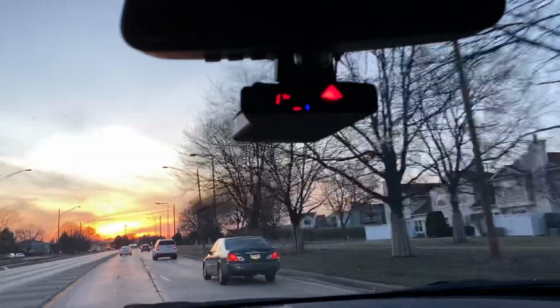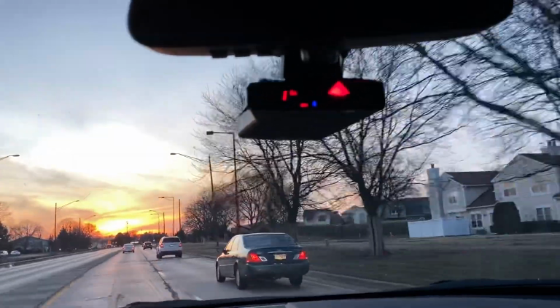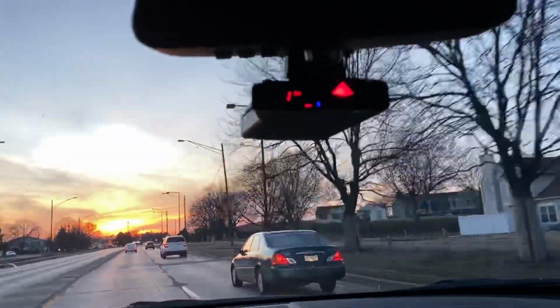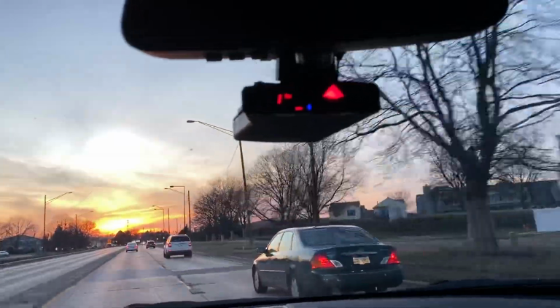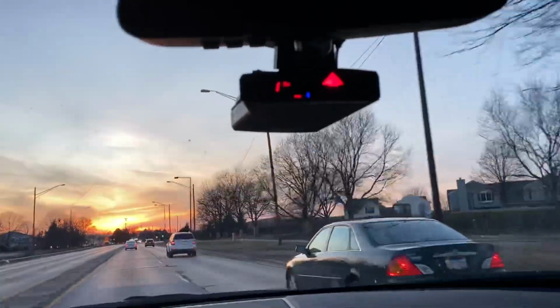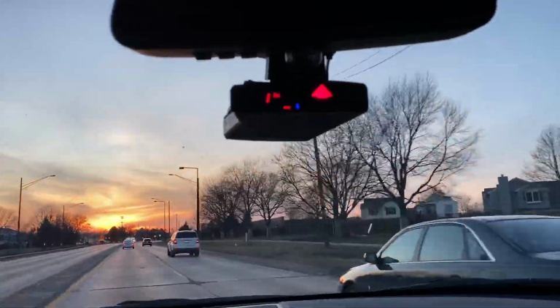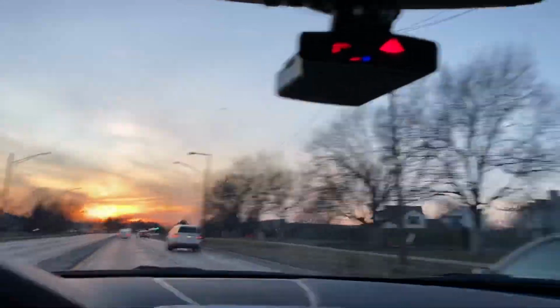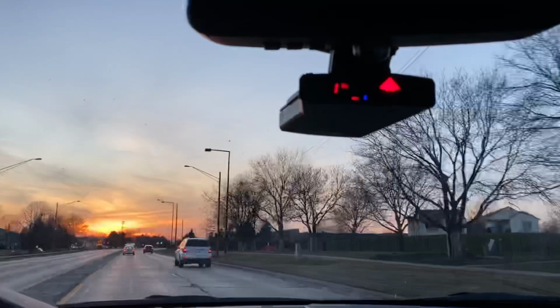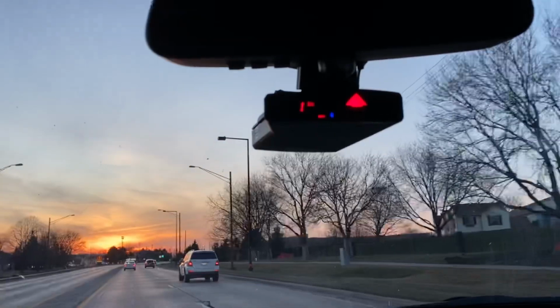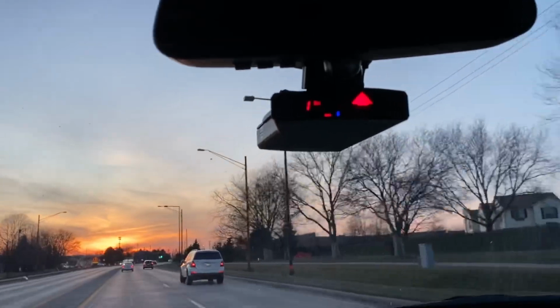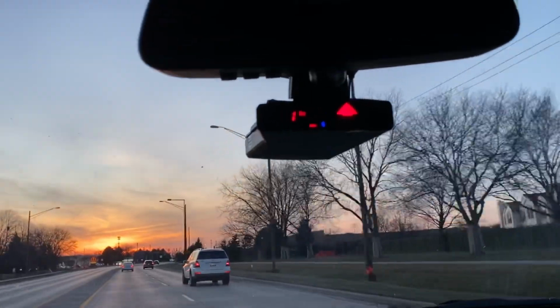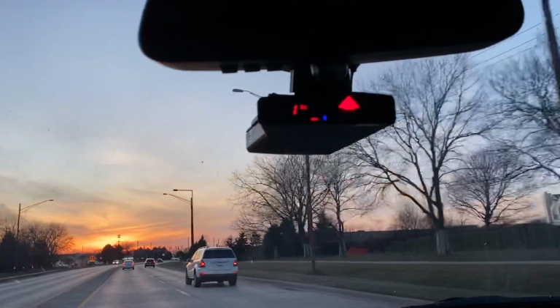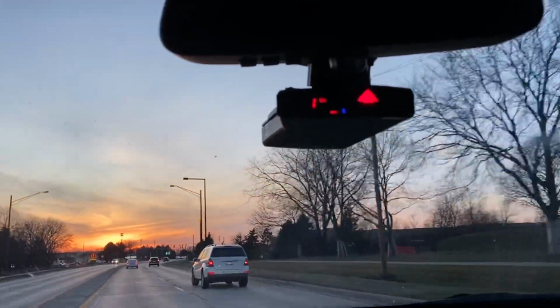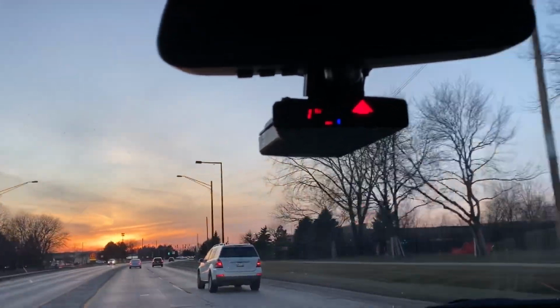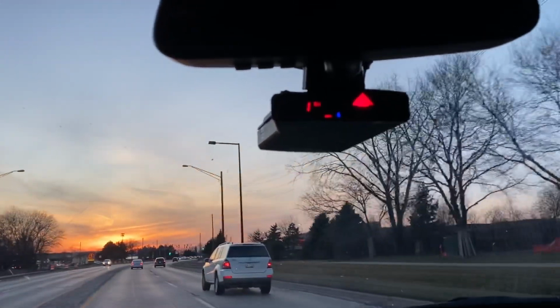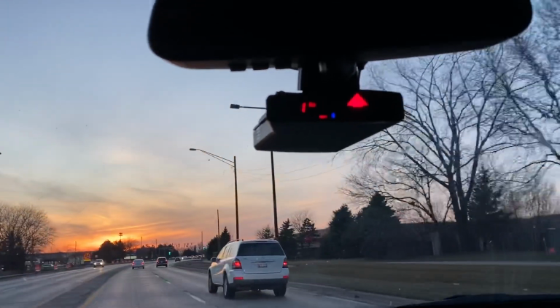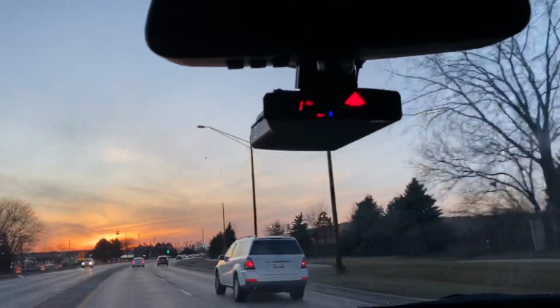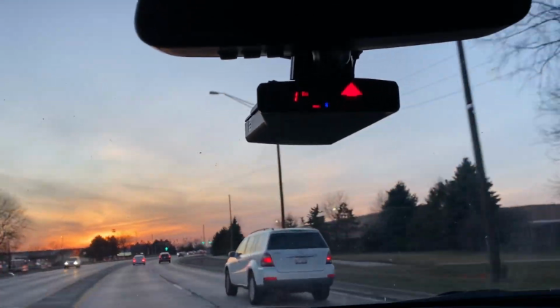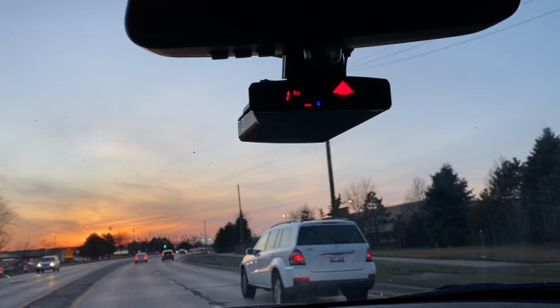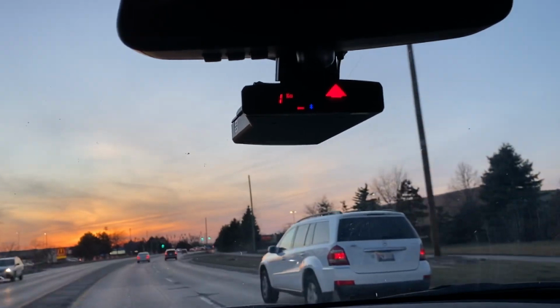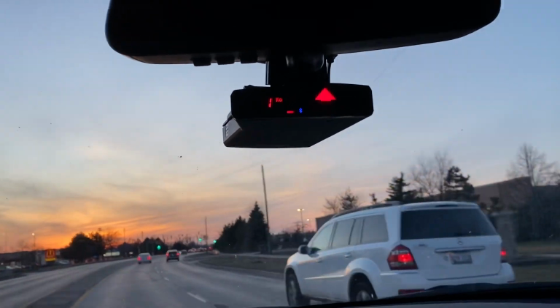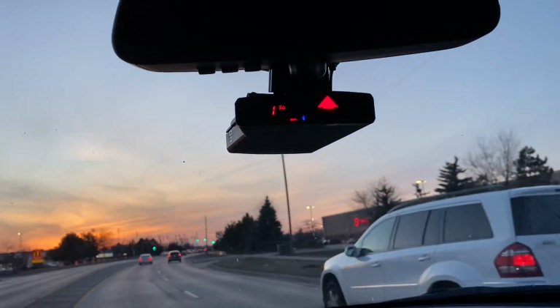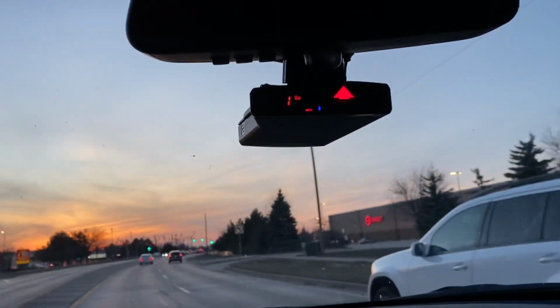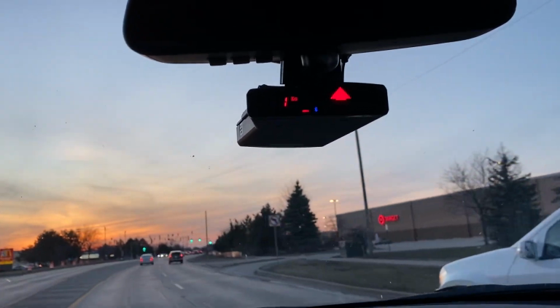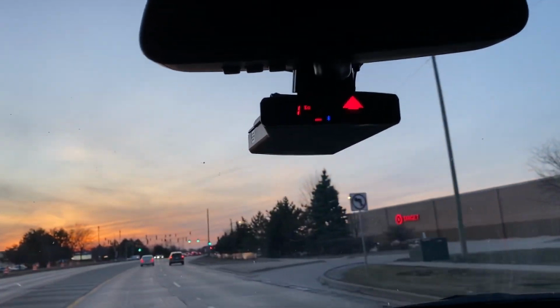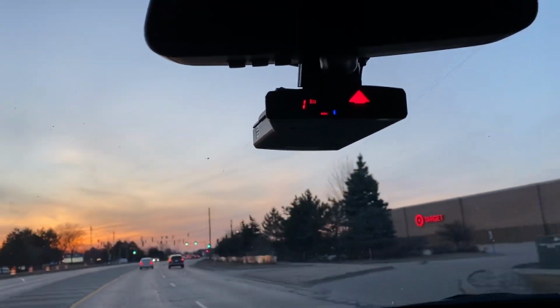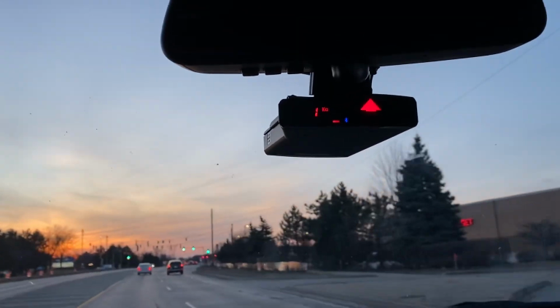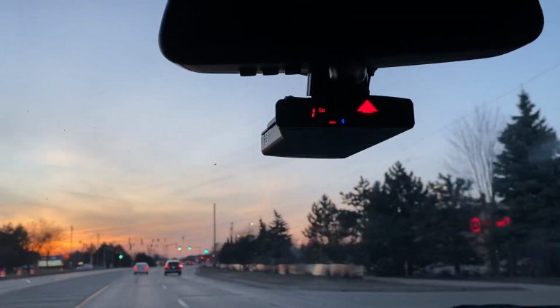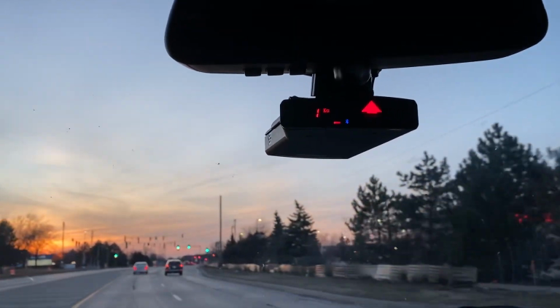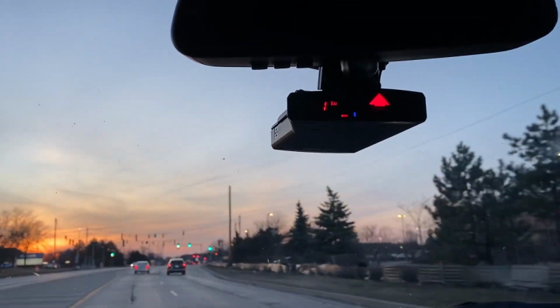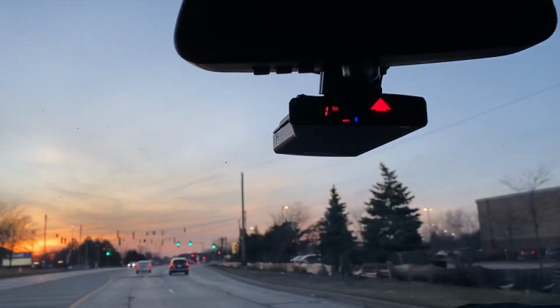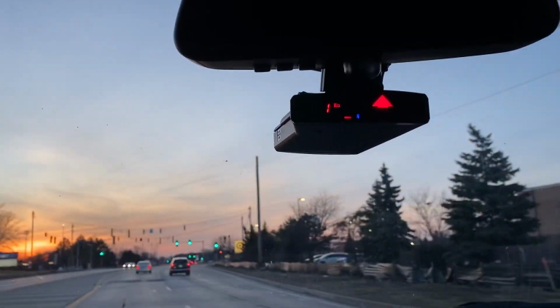I believe this mount turned out perfectly. I love this mount — it is solid. This thing is literally not moving, staying in place as it should. The guy did a good job tucking away the wire as well, so it looks like a professional install. Absolutely.